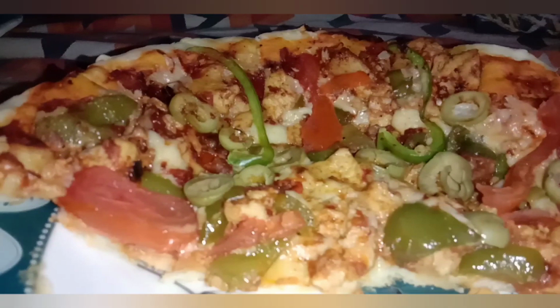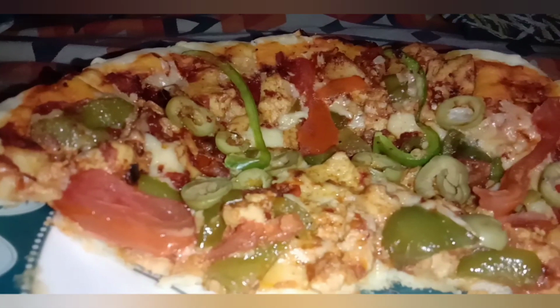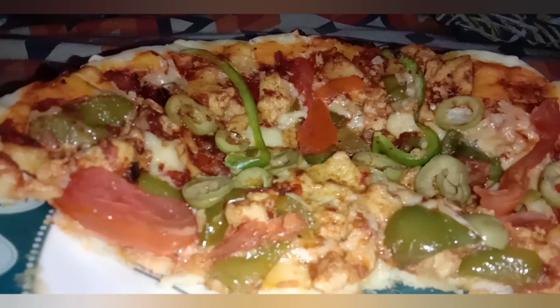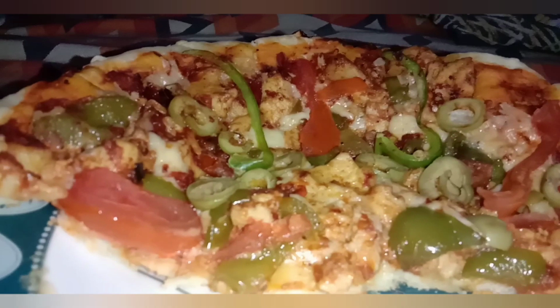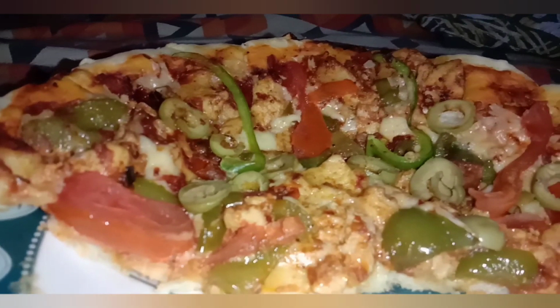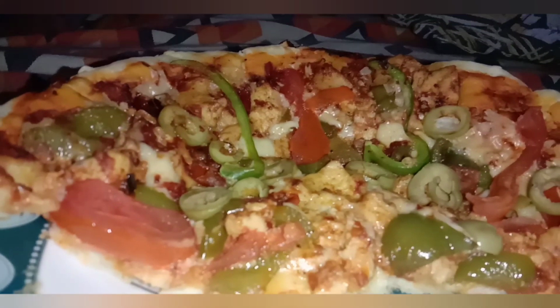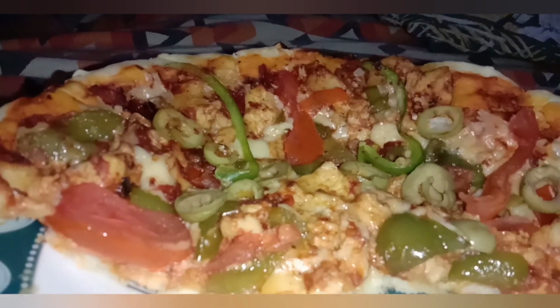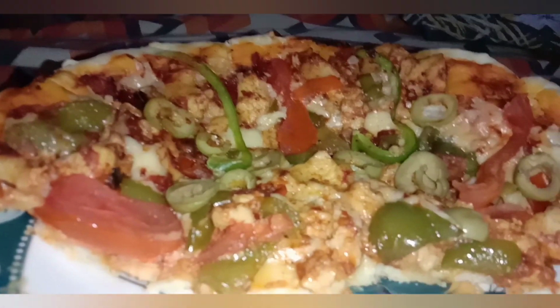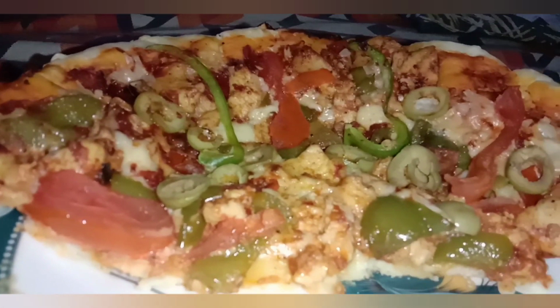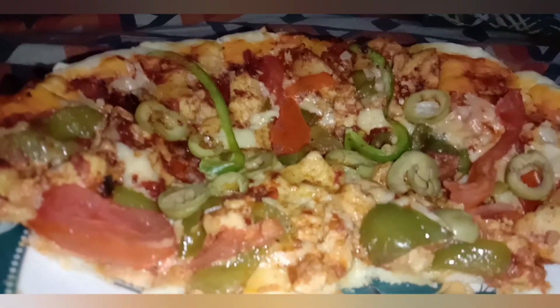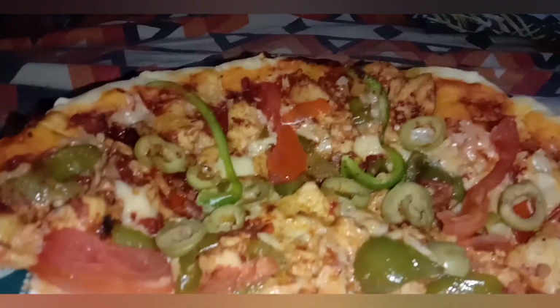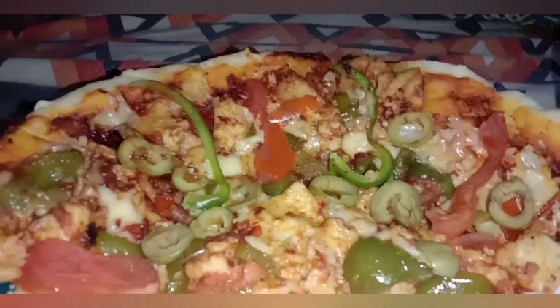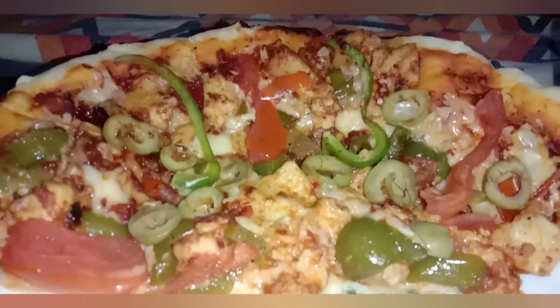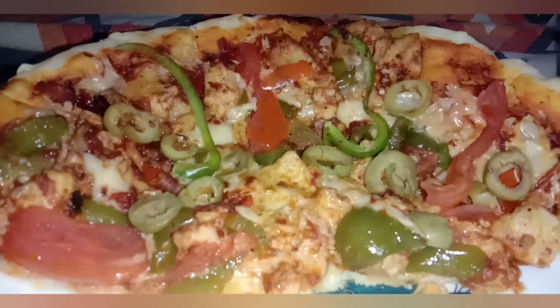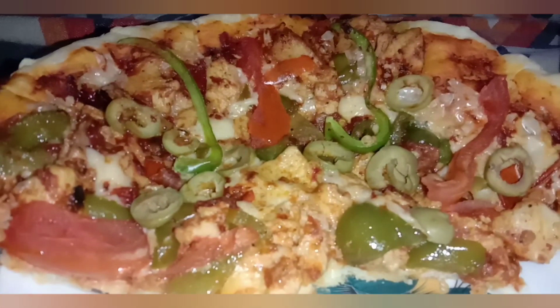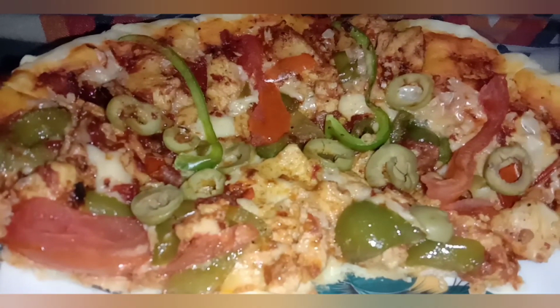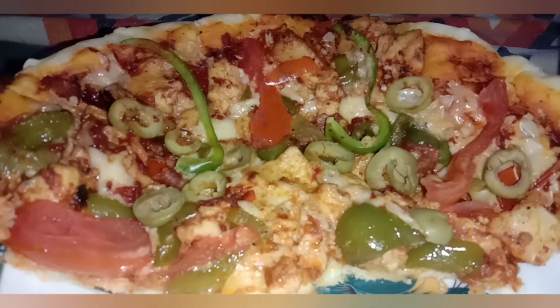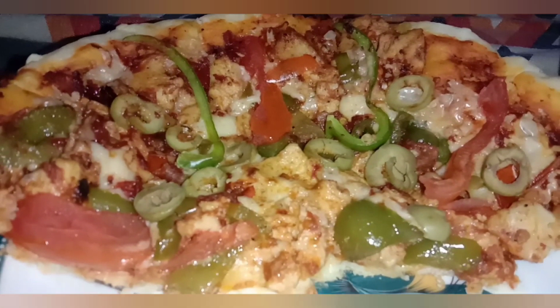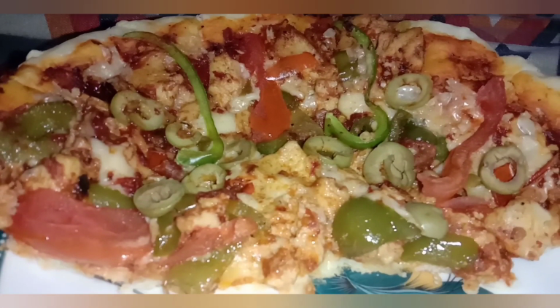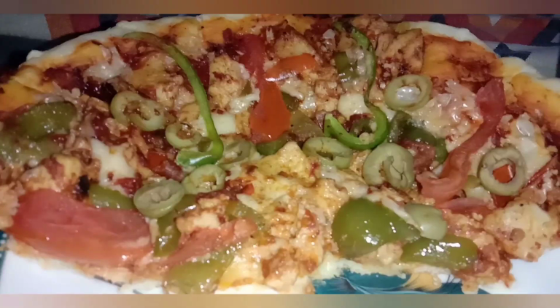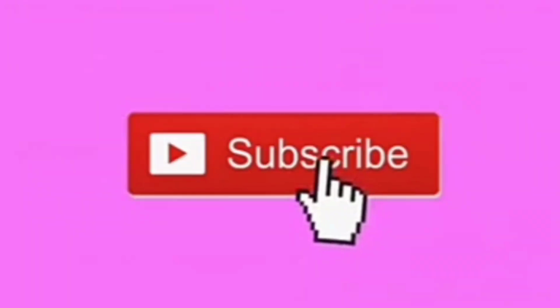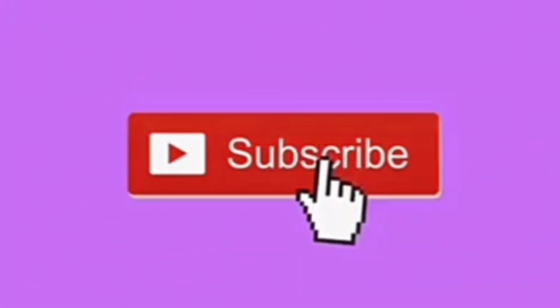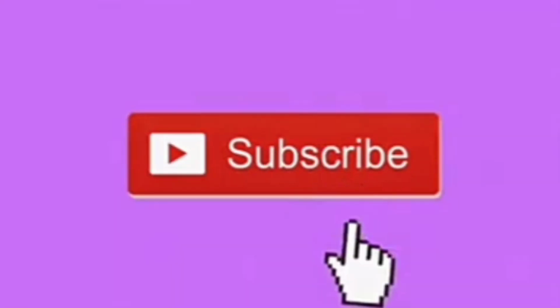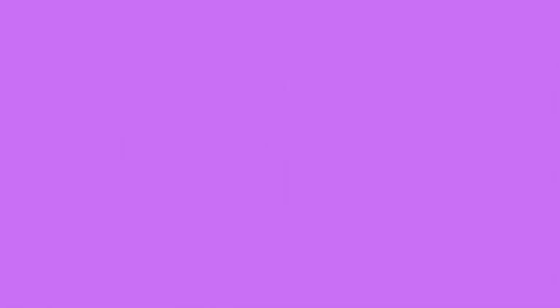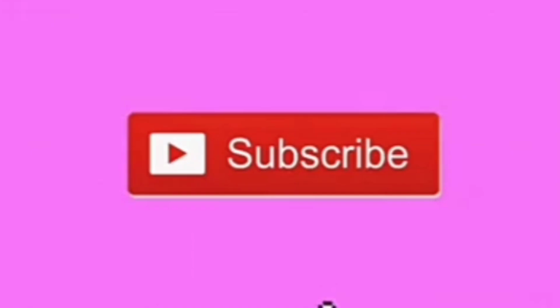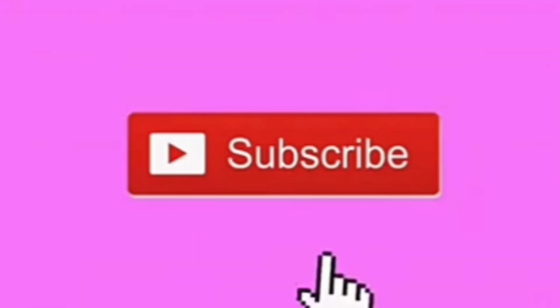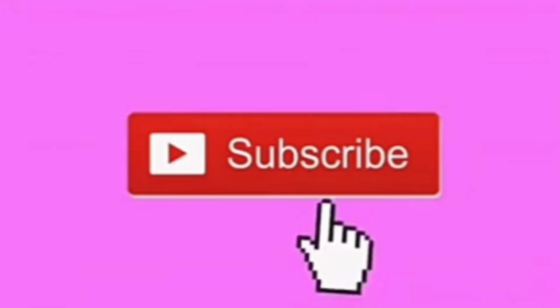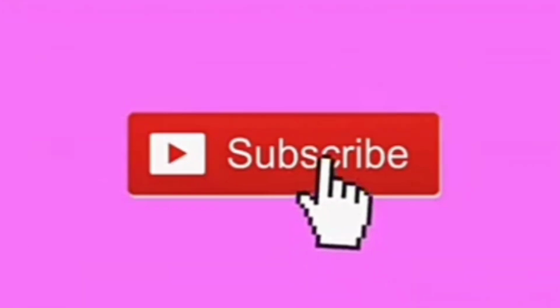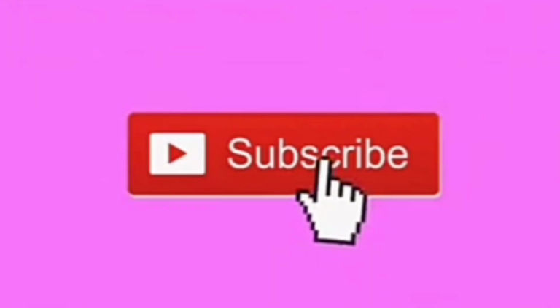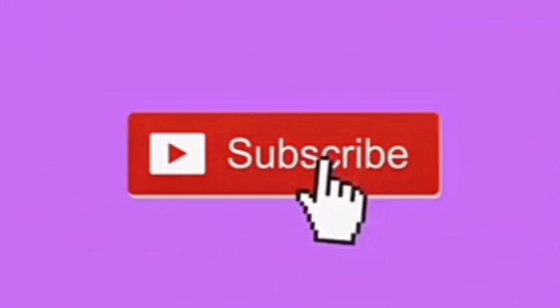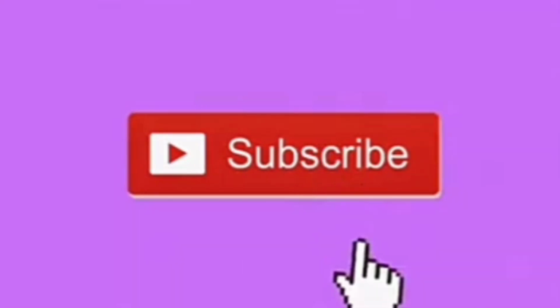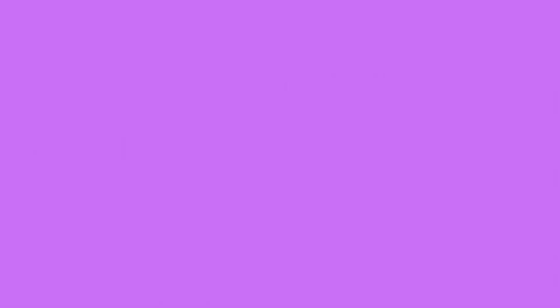Bismillahirrahmanirrahim, assalamualaikum viewers! Today we will make fajita pizza, and this is absolutely very delicious. Before we start, please subscribe to my channel.